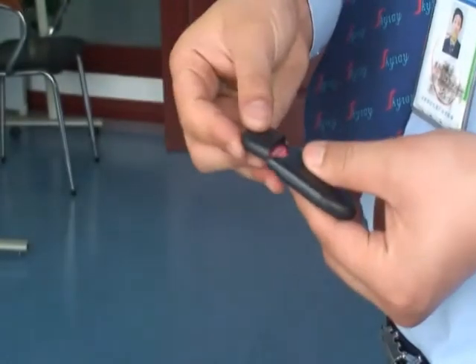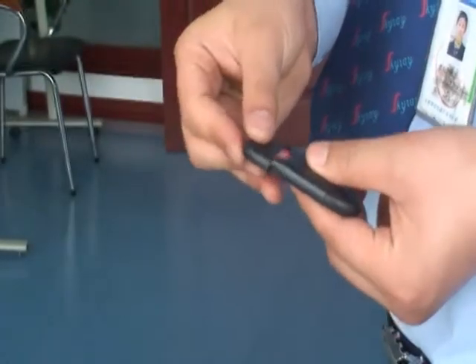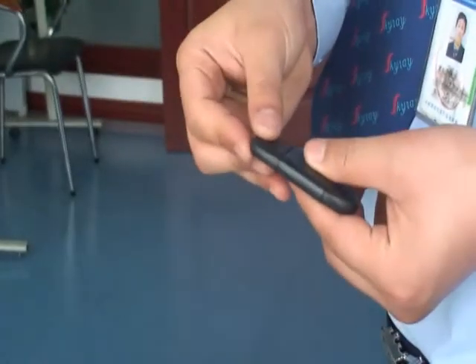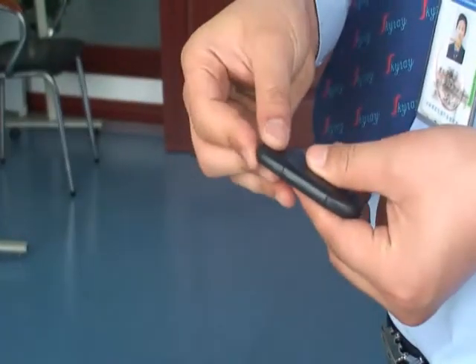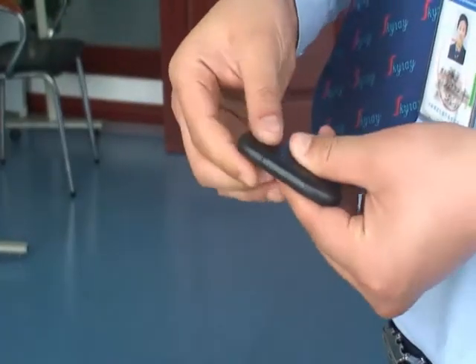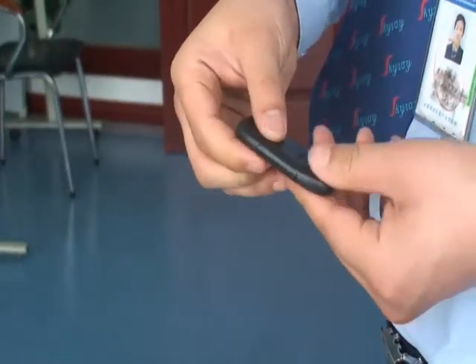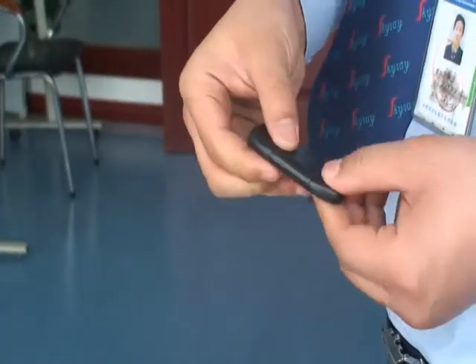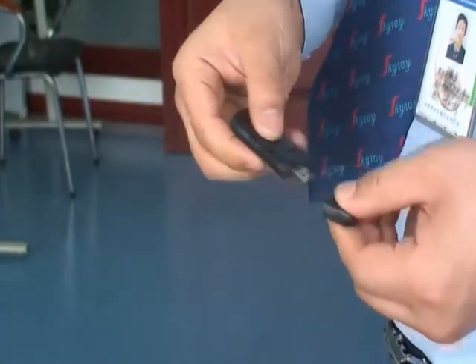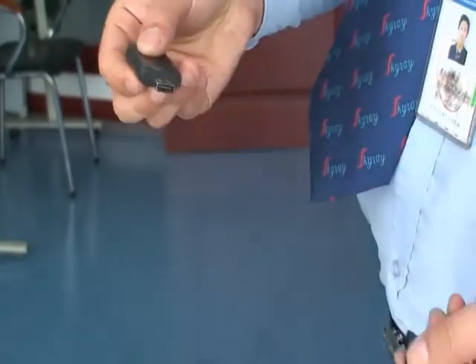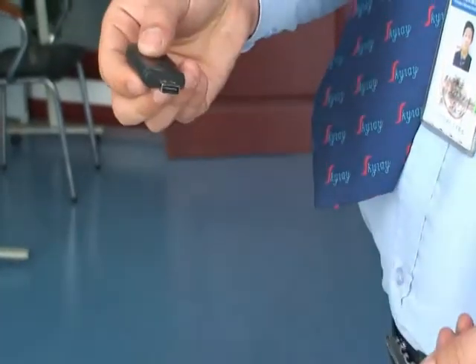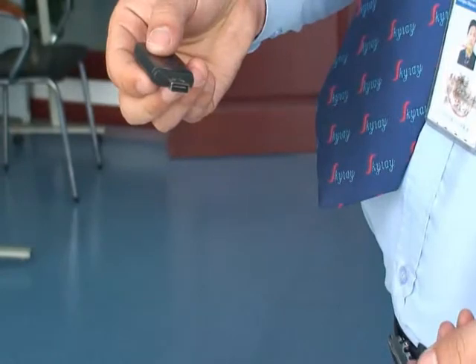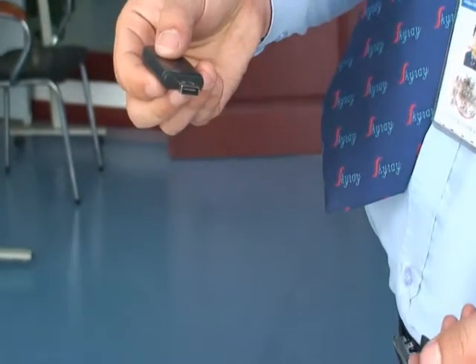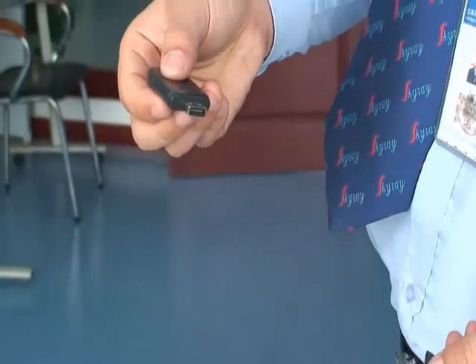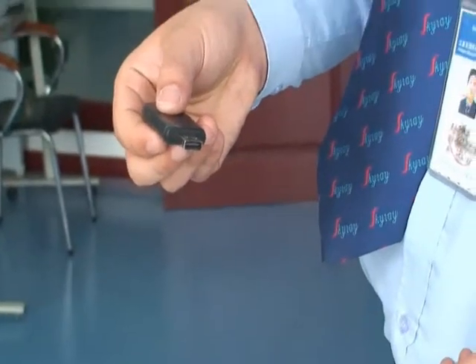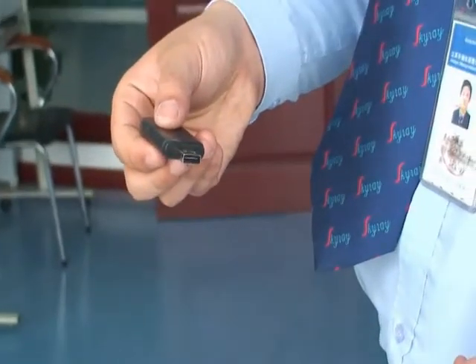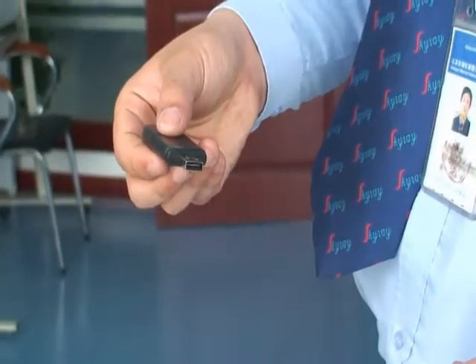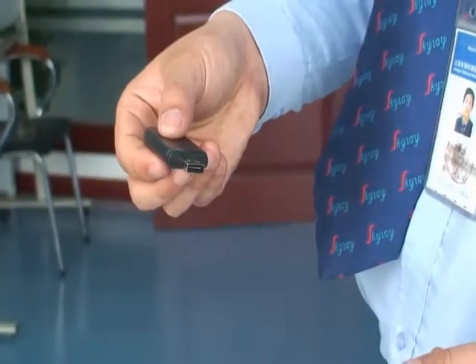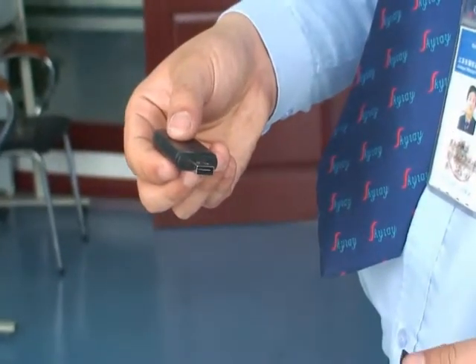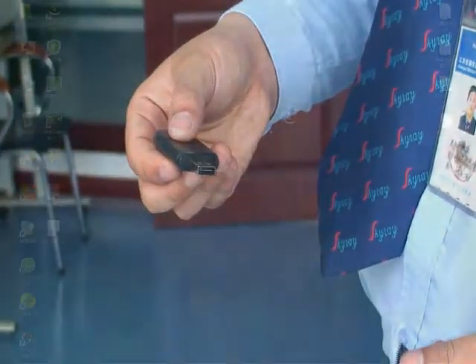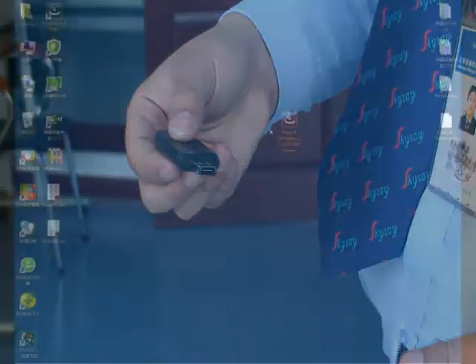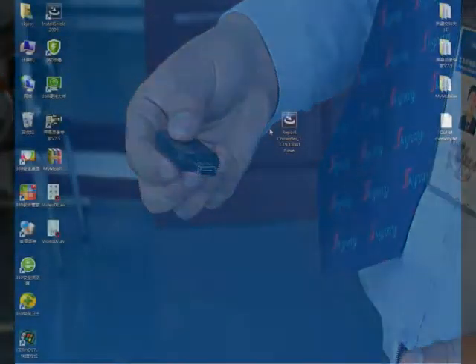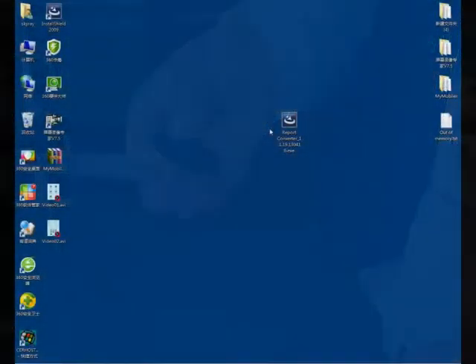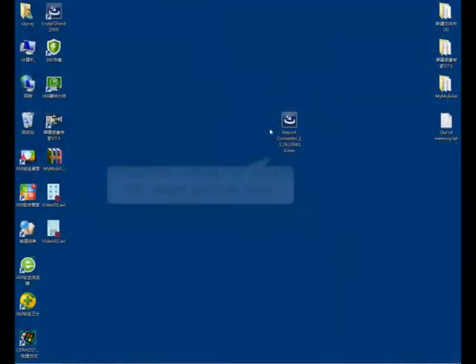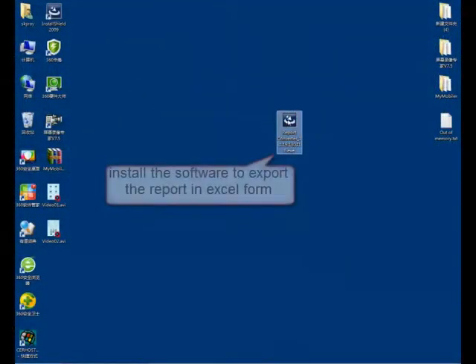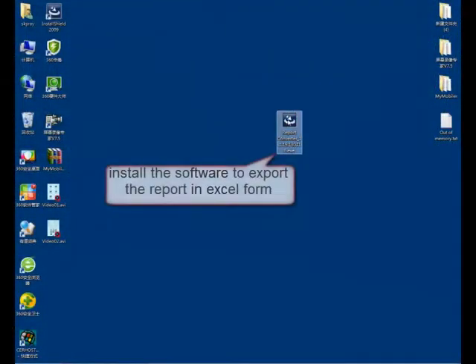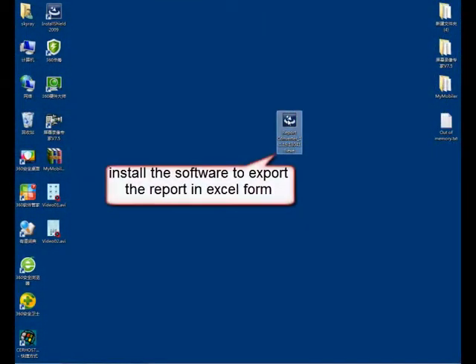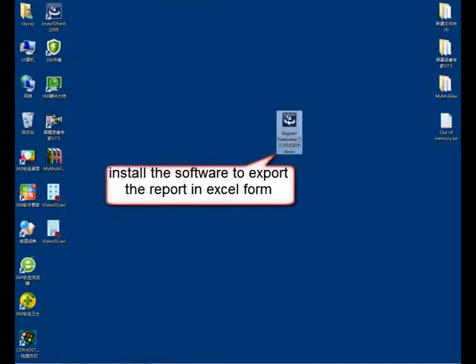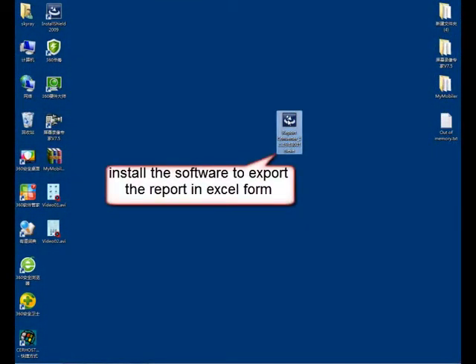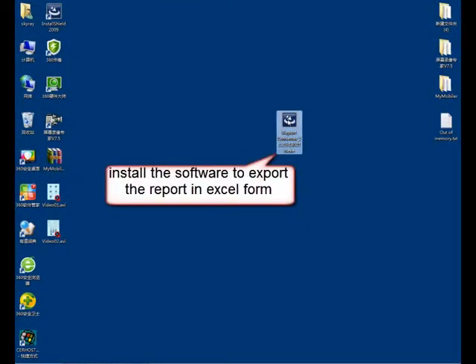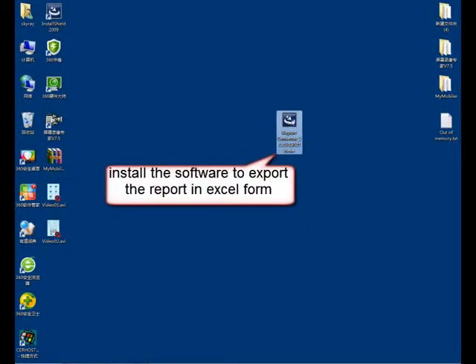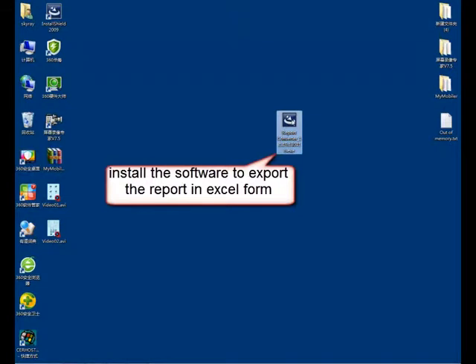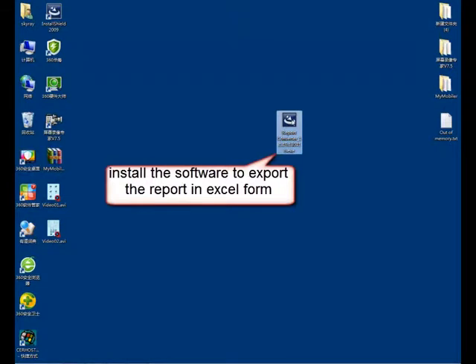Install the Report Converter Software by double-clicking the installation program. Choose your language and click Confirm.